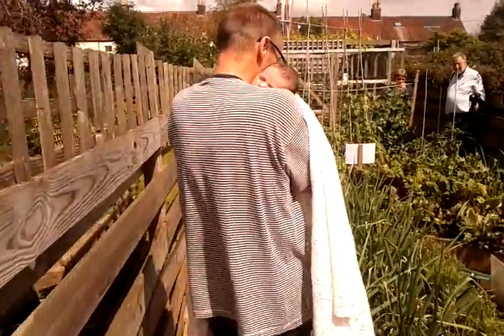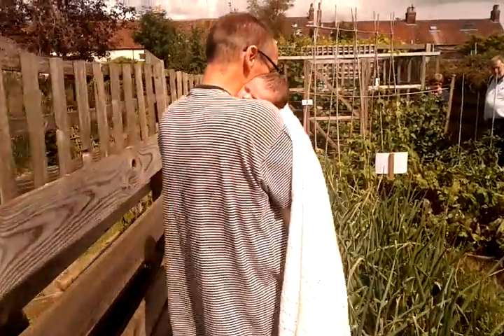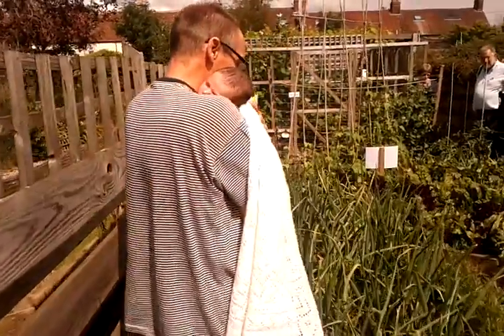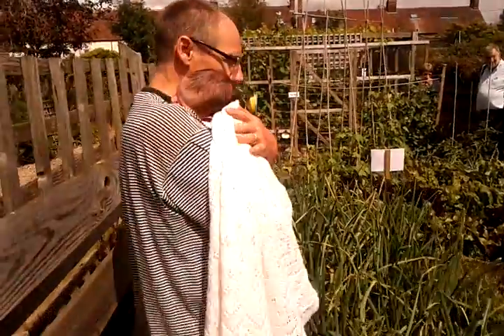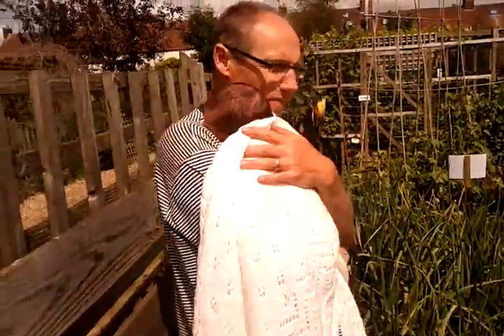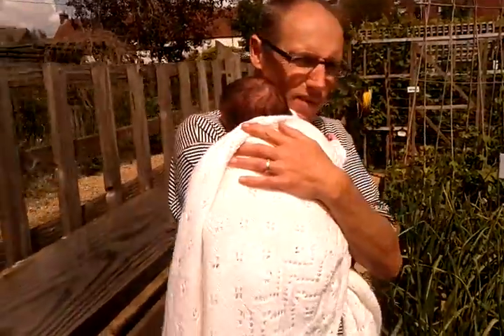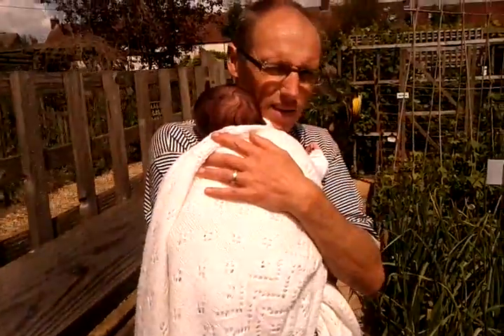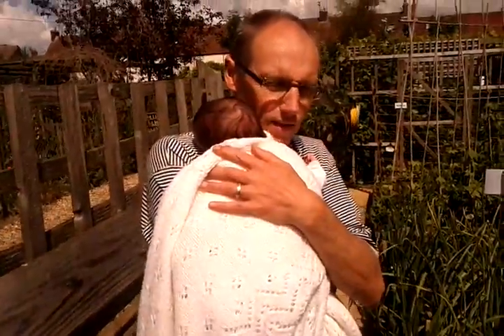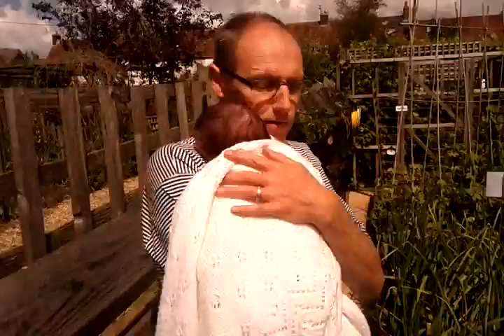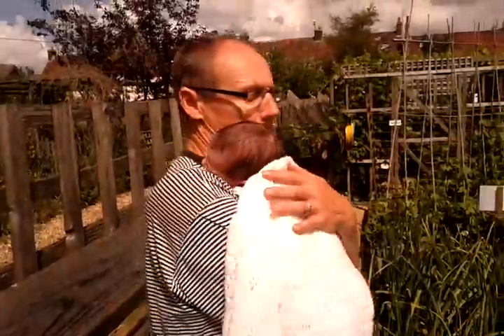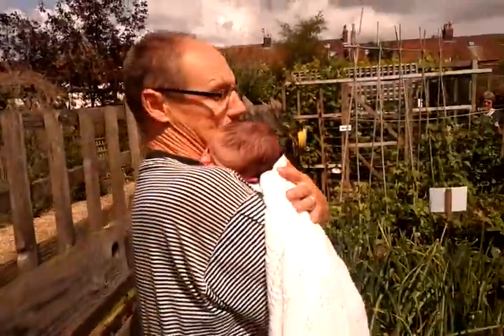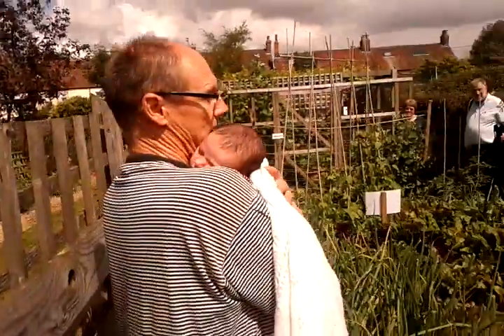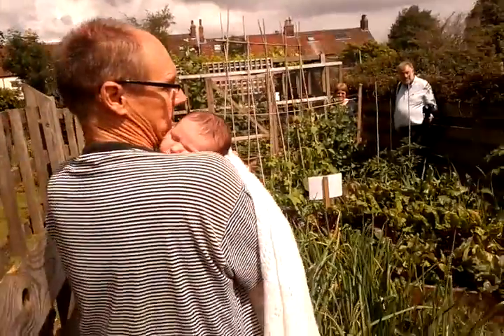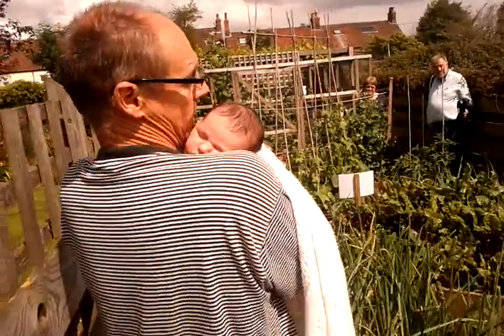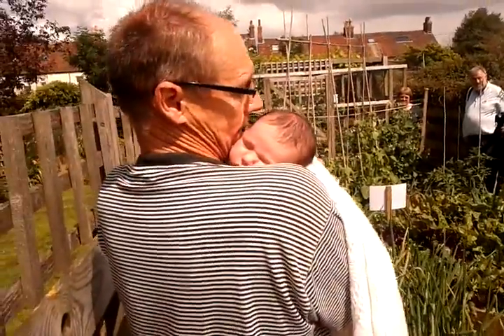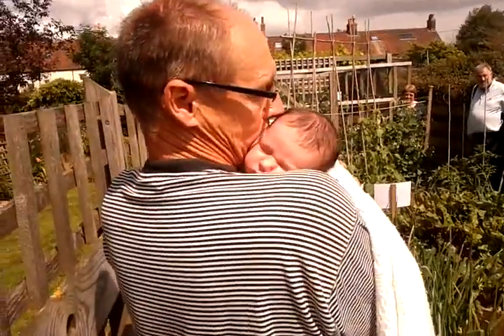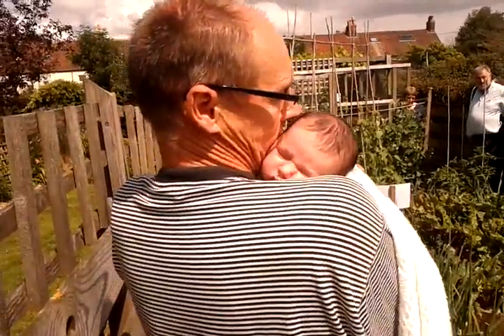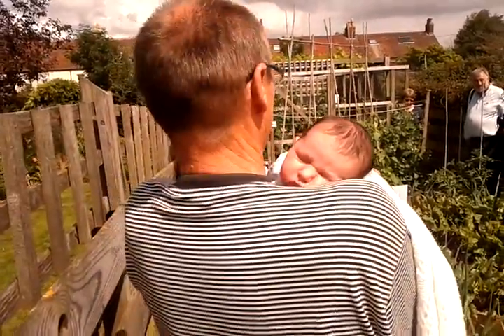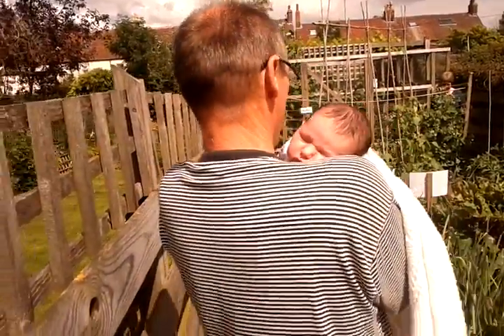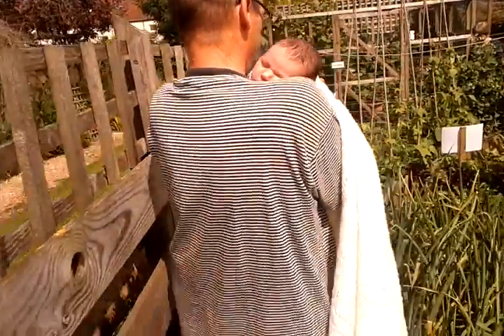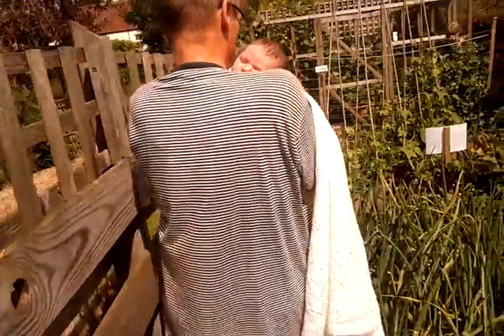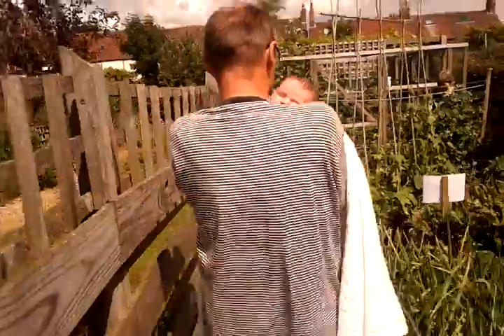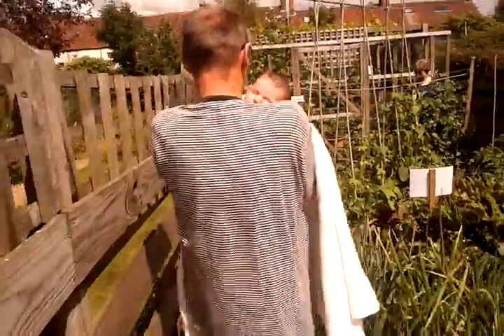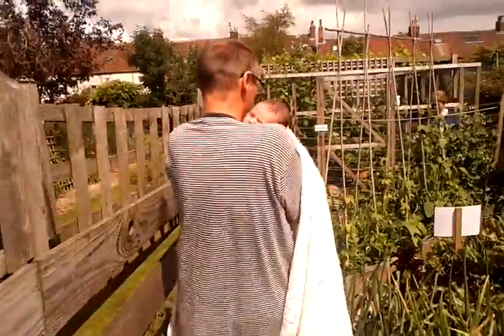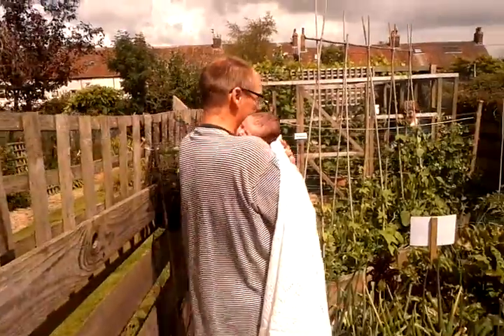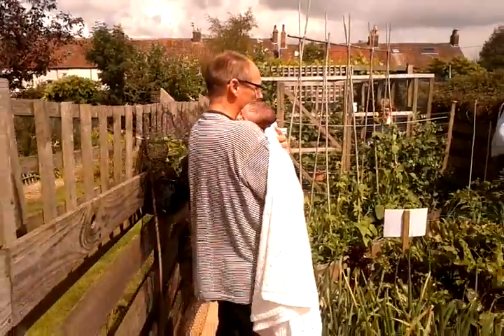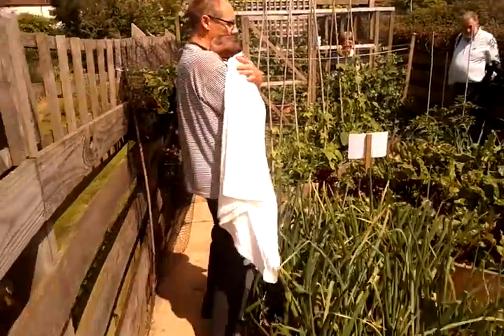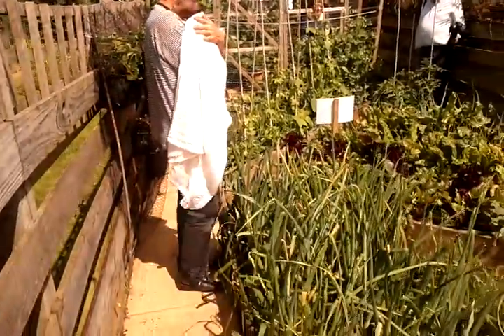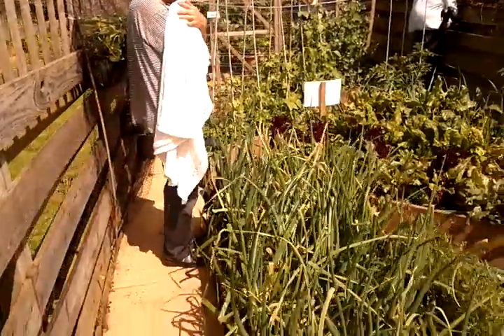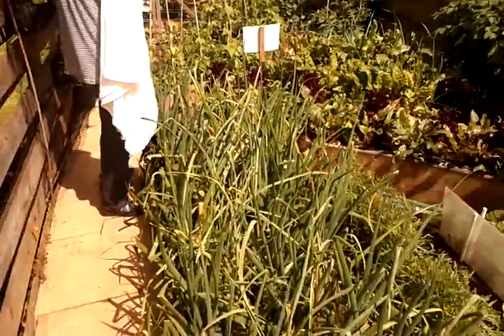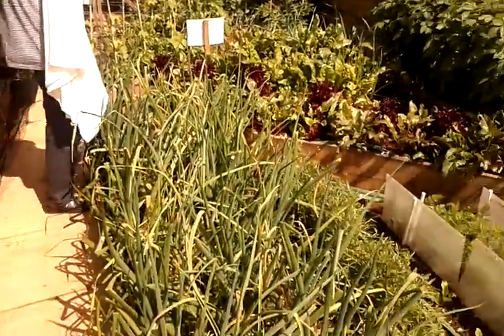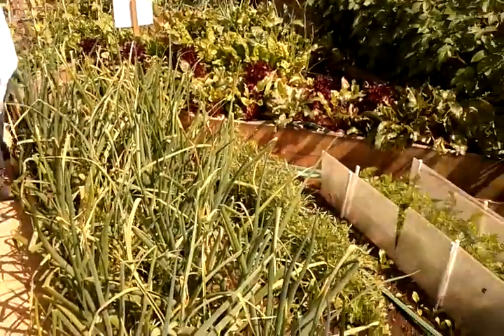Yeah. And Jim, you're not being mysterious, are you? That is actually a baby on your shoulder. This is my lovely little granddaughter, Lyra. There she is. Okay, so this little section here, as you can see, has the raised vegetable beds.